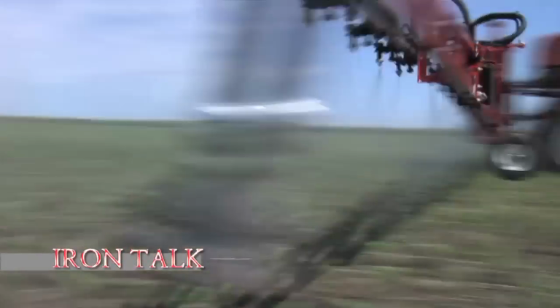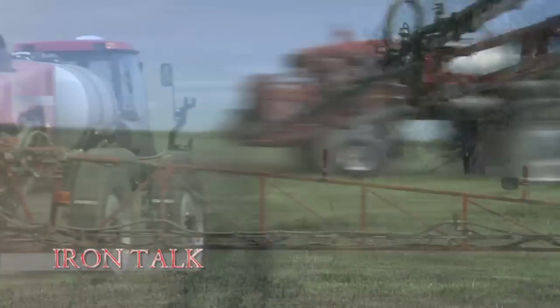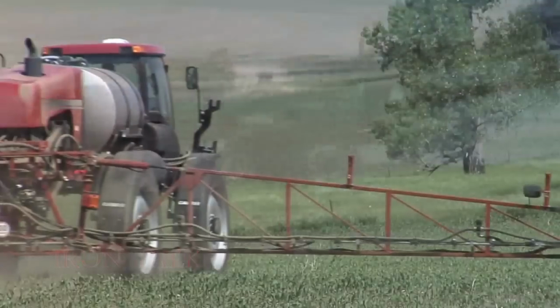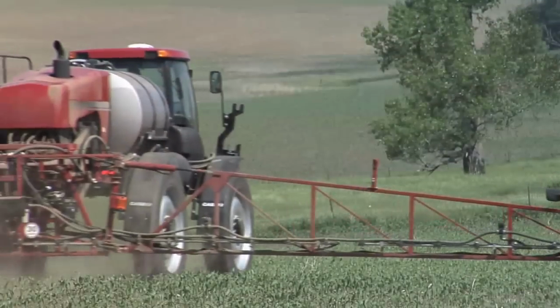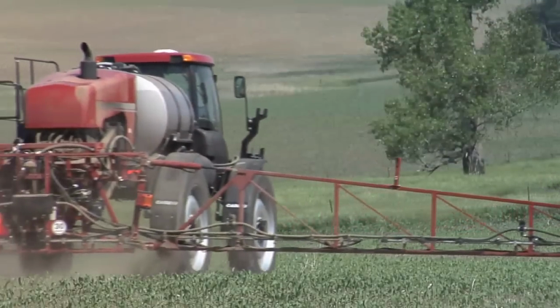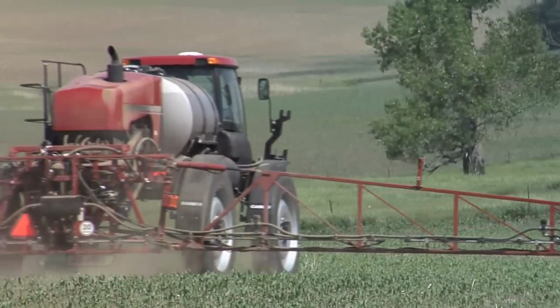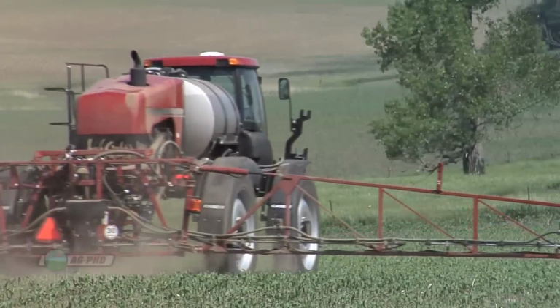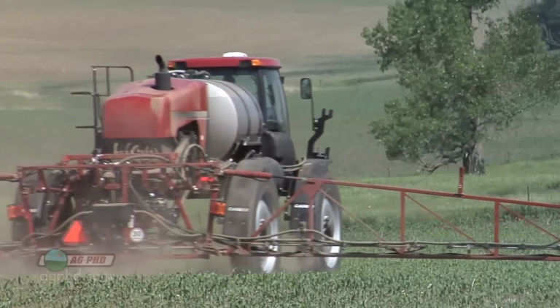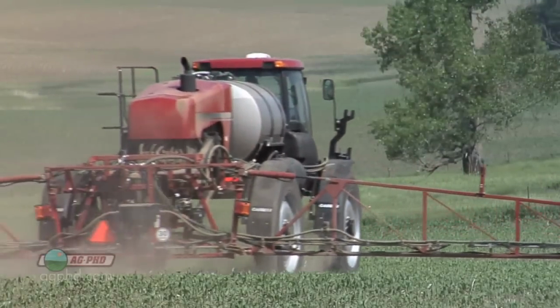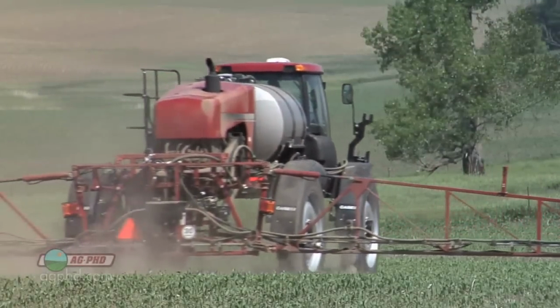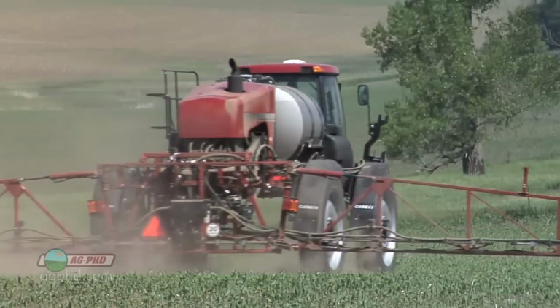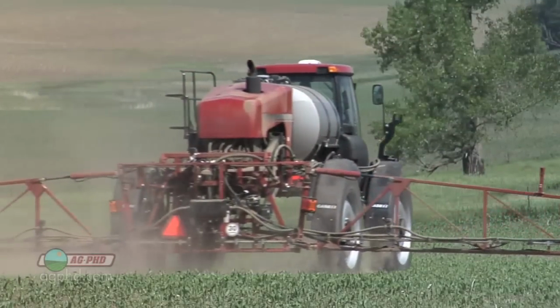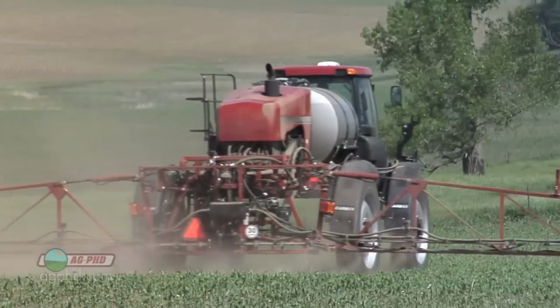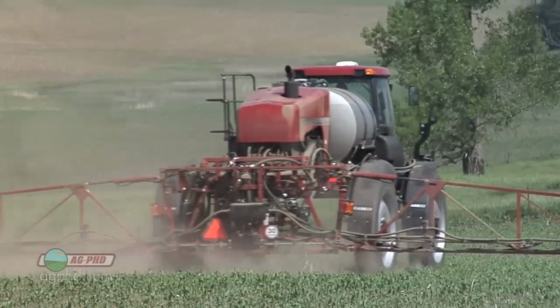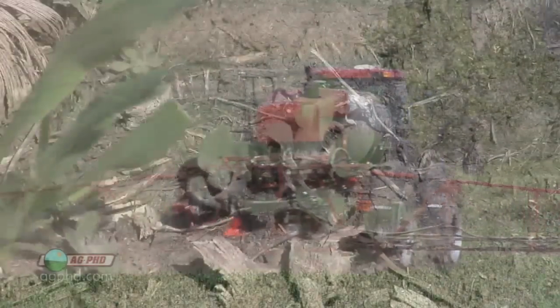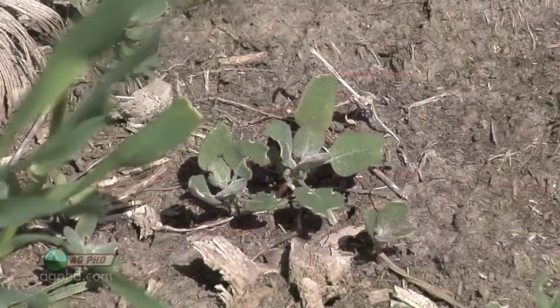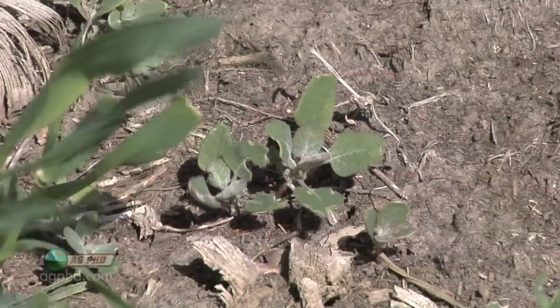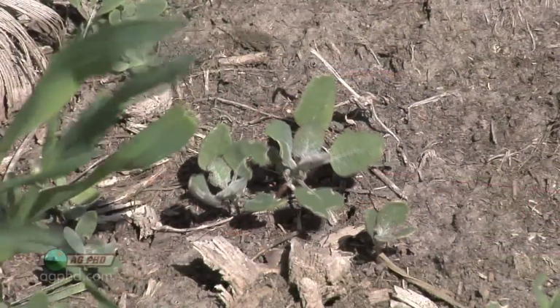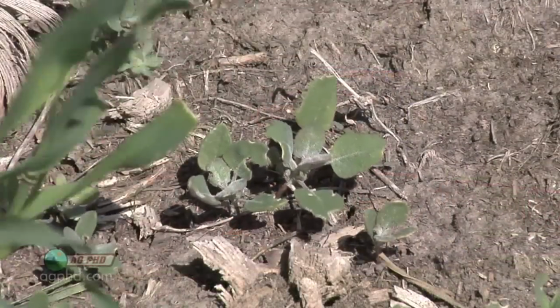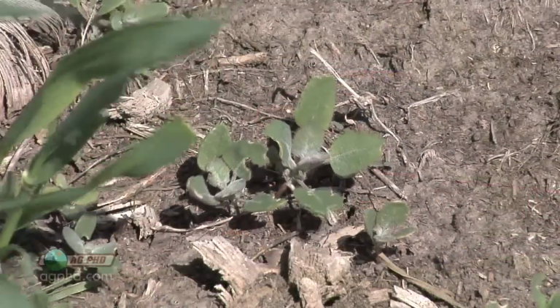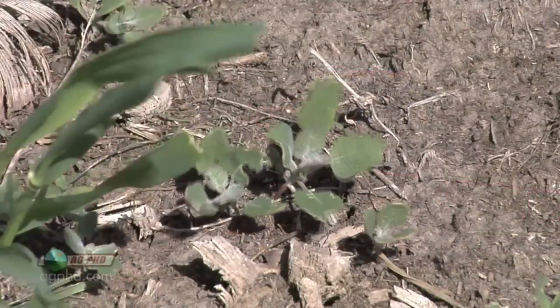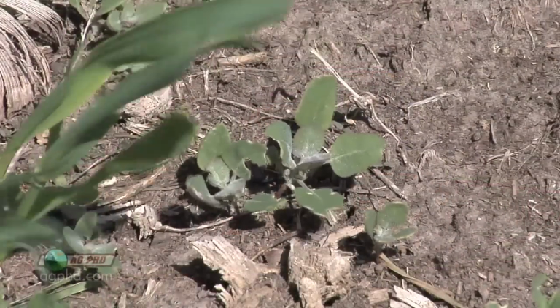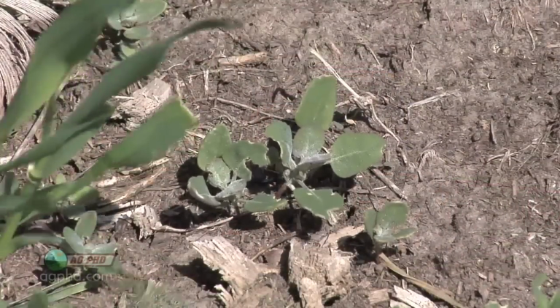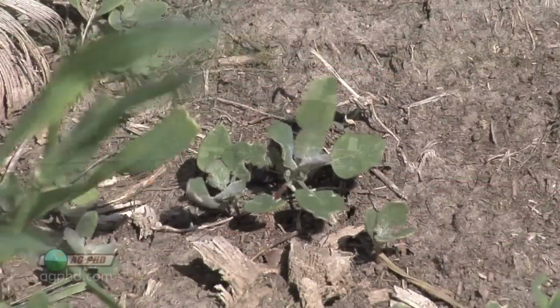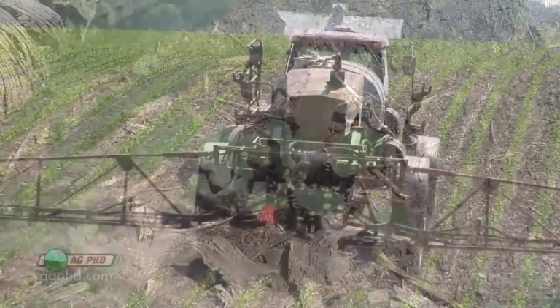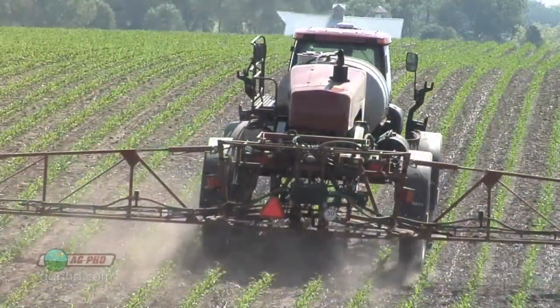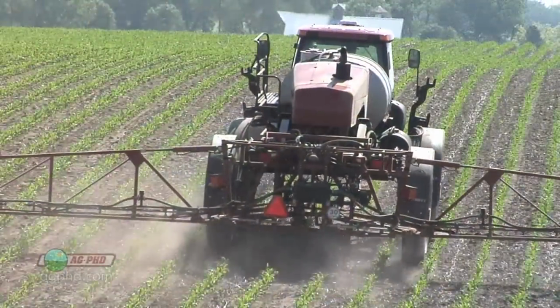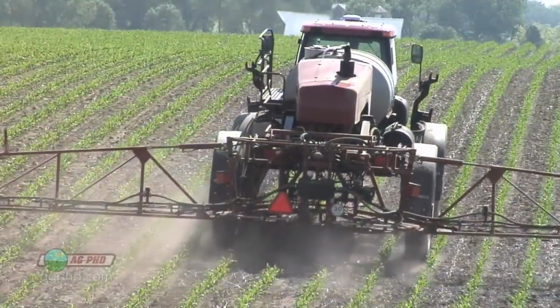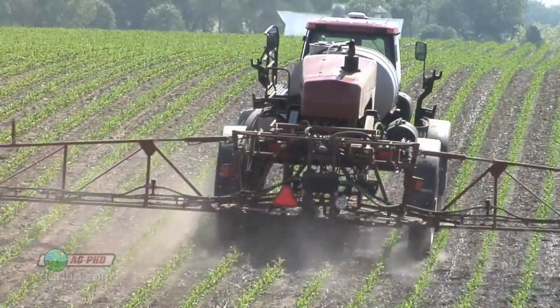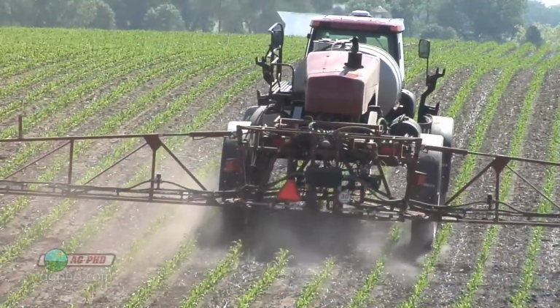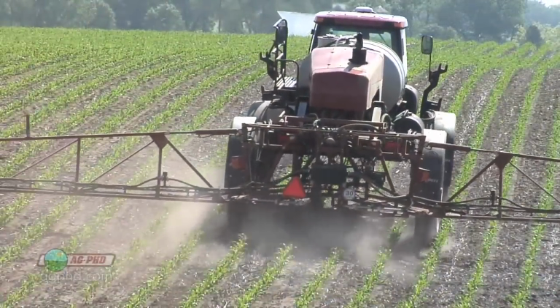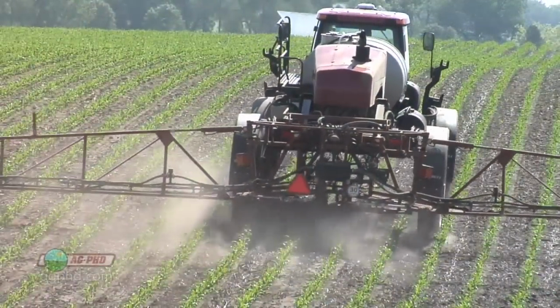Drift control is important when you're spraying Roundup, but are you getting great spray coverage? In today's Iron Talk, we'll discuss weed control and how to get the best weed control with your Roundup.